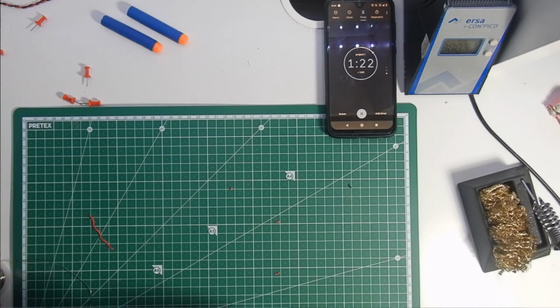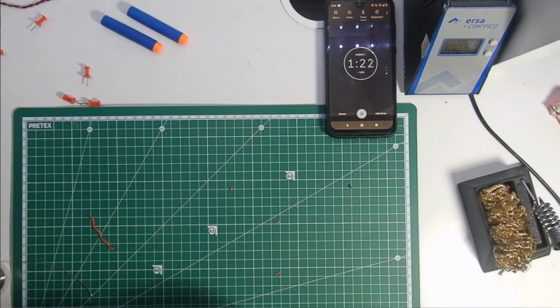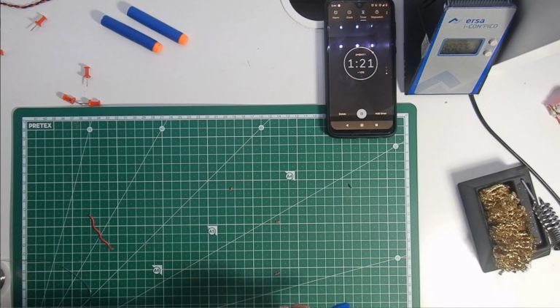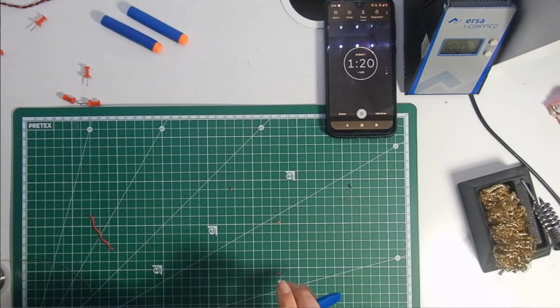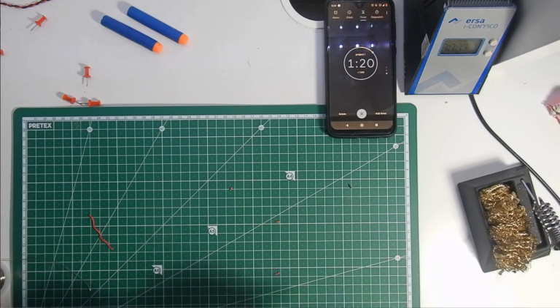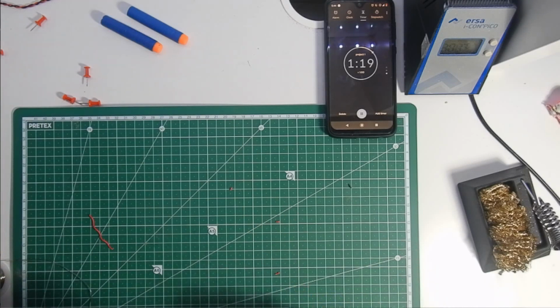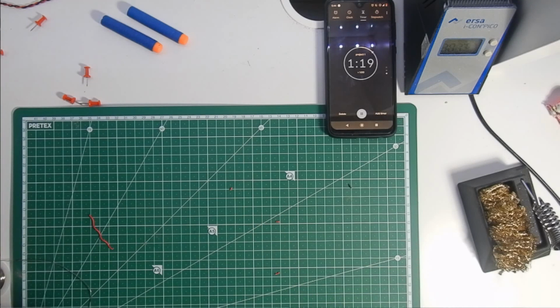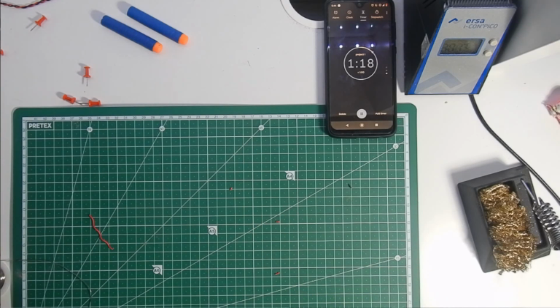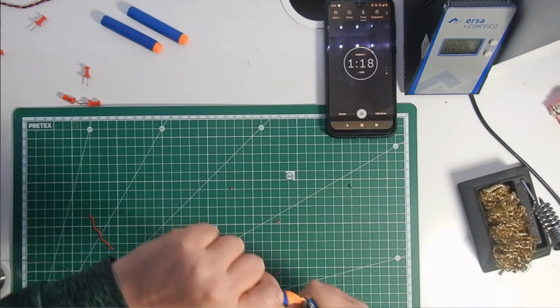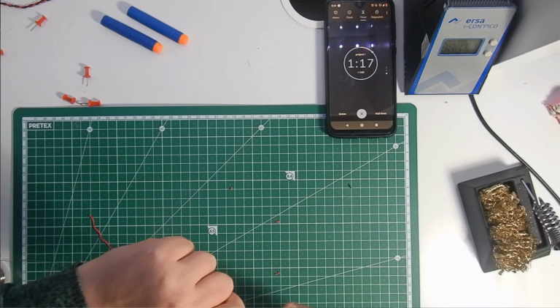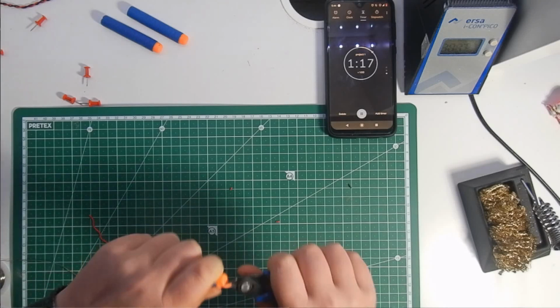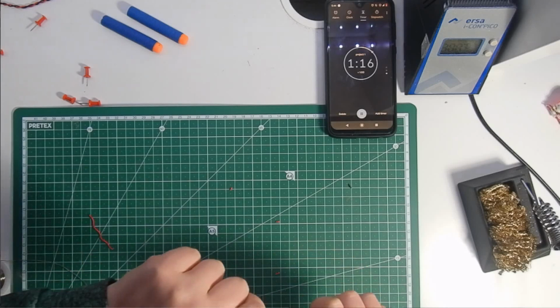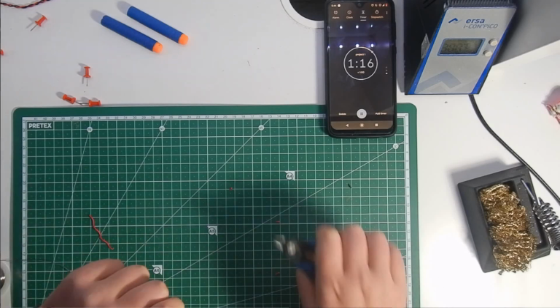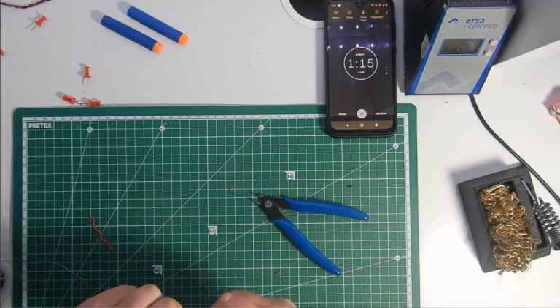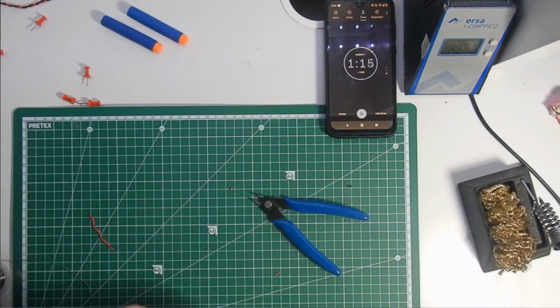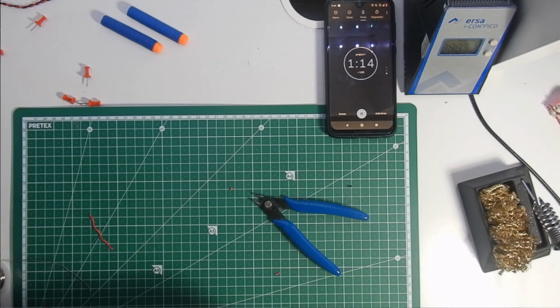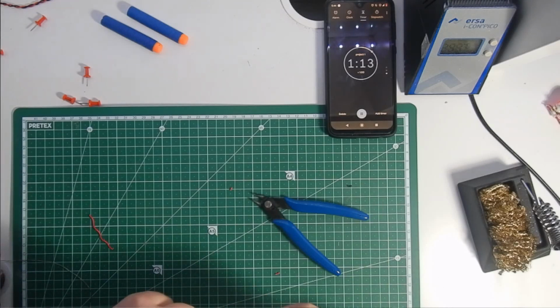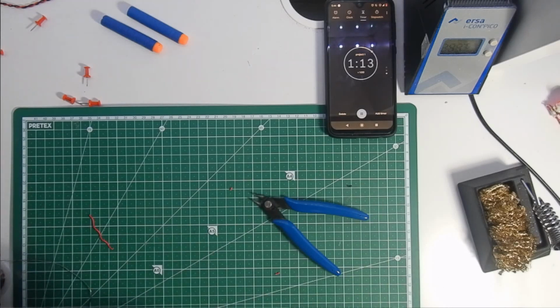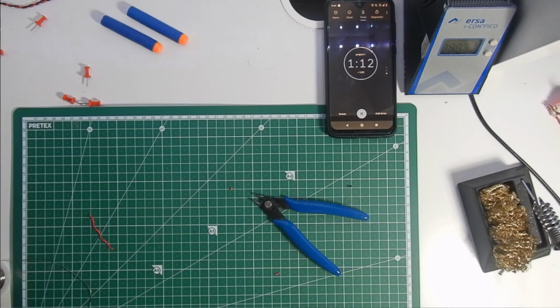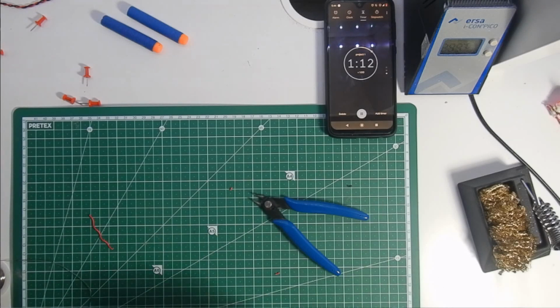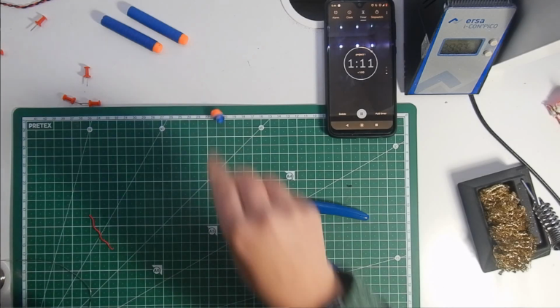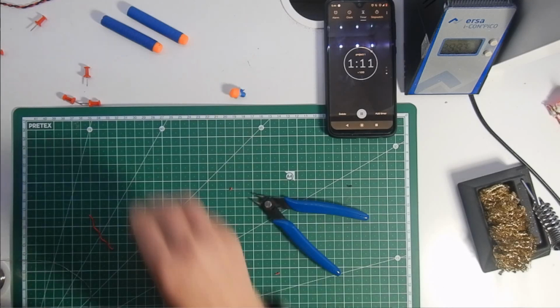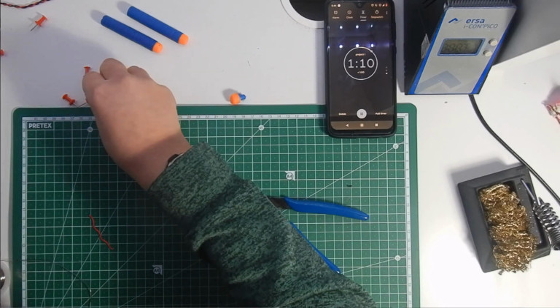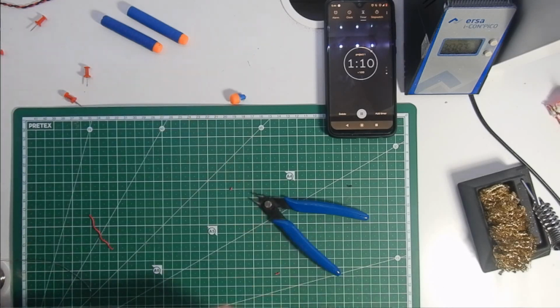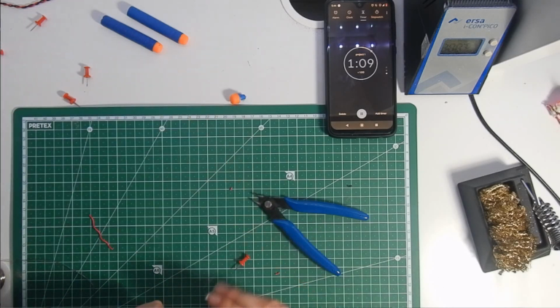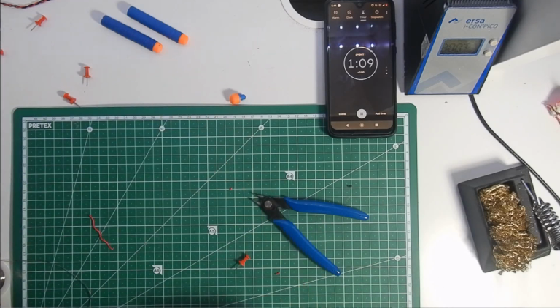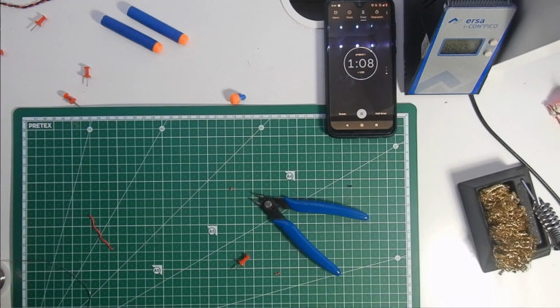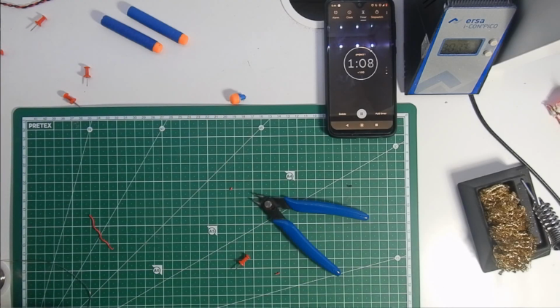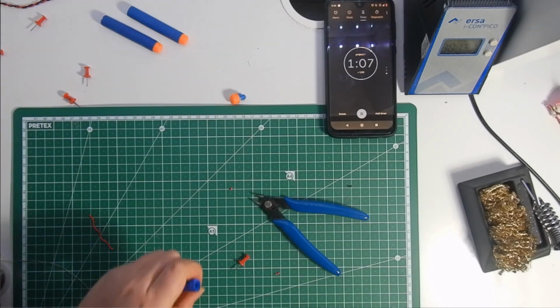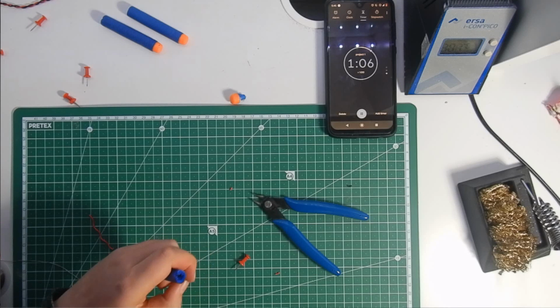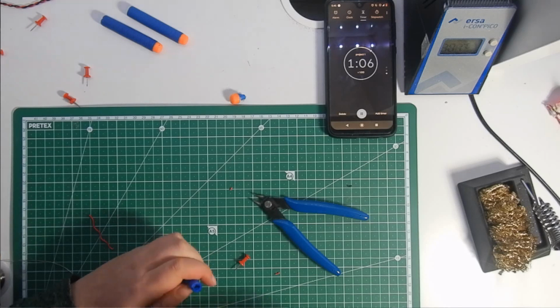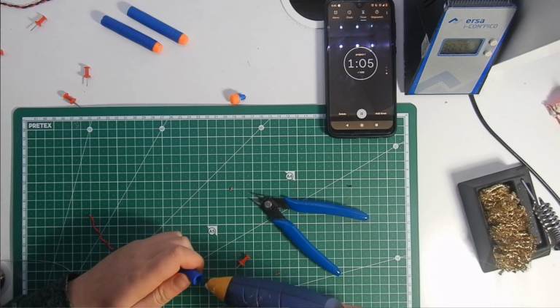The darts are very, very easy to make. Just pull out the front orange thing and use a glue gun to attach the thumb tack instead.